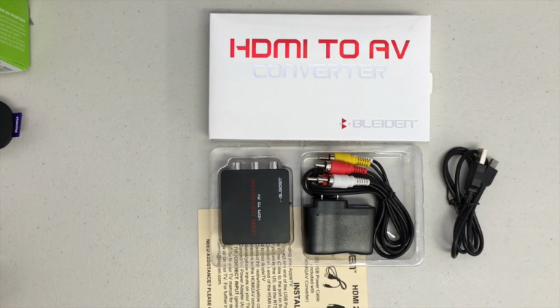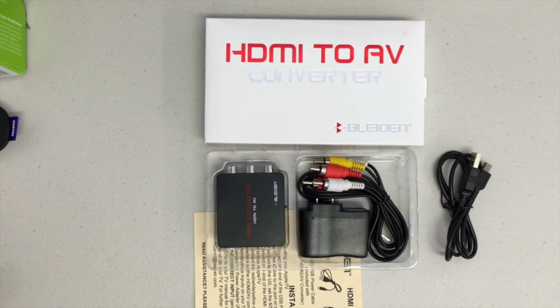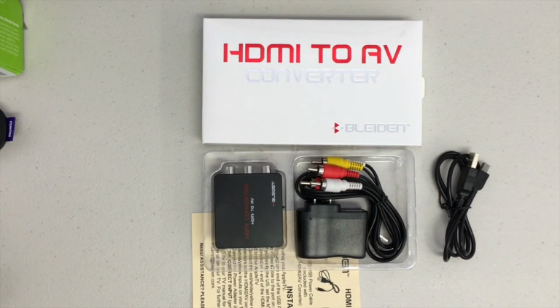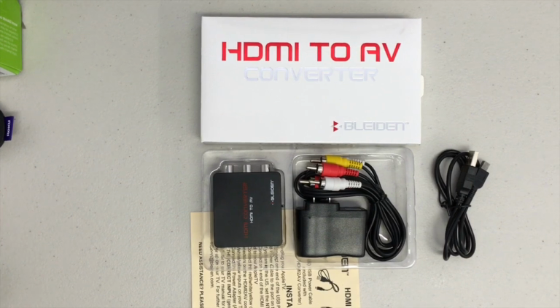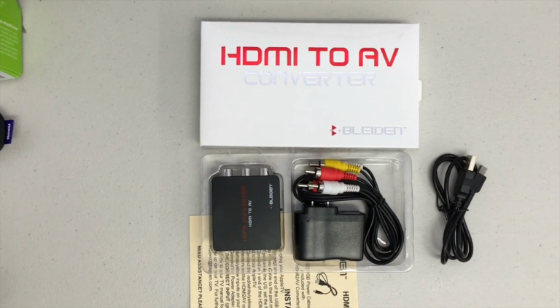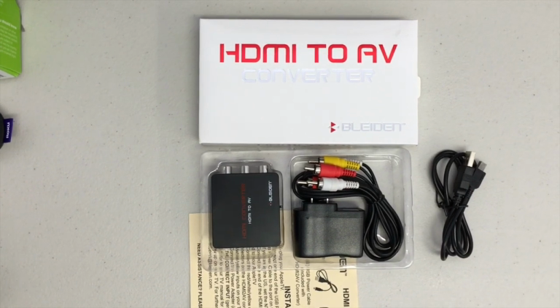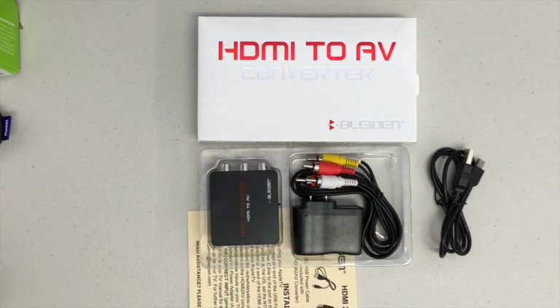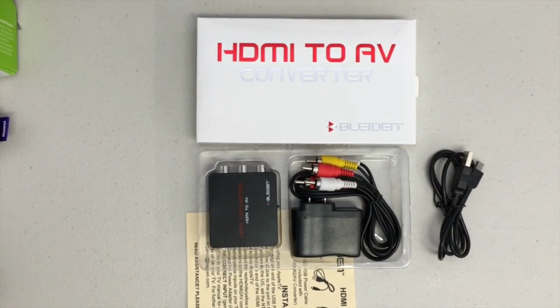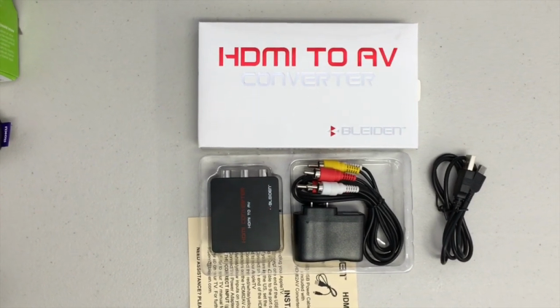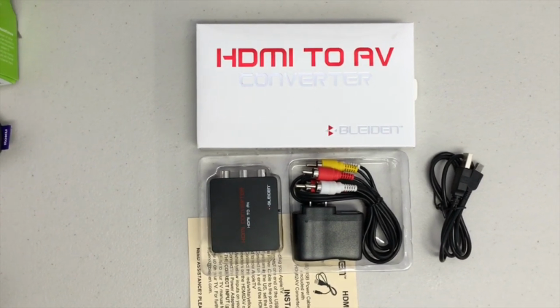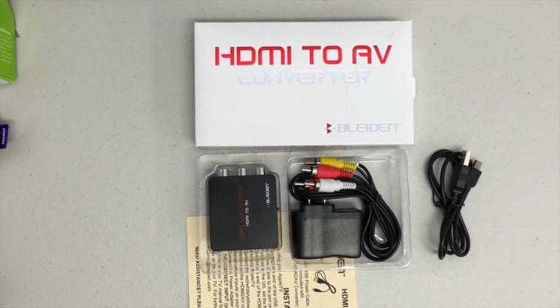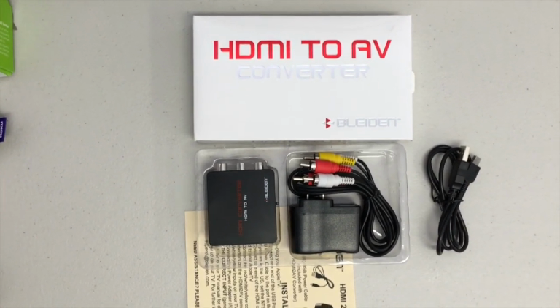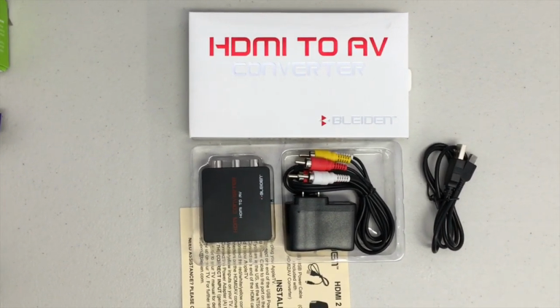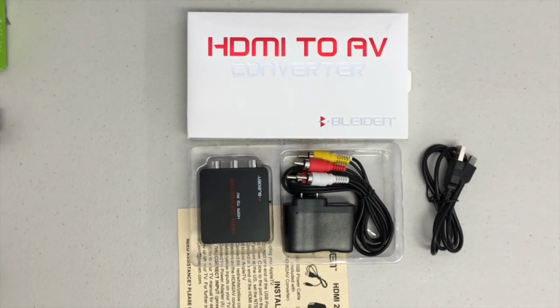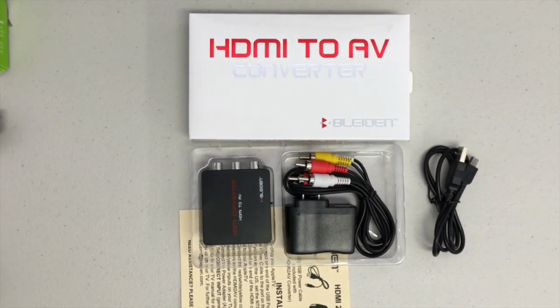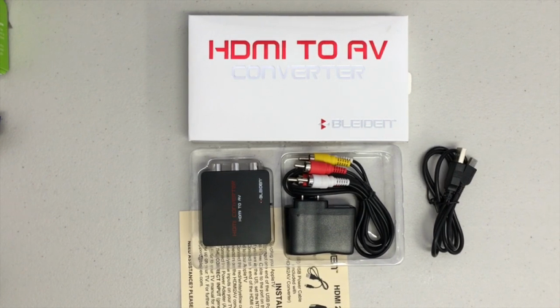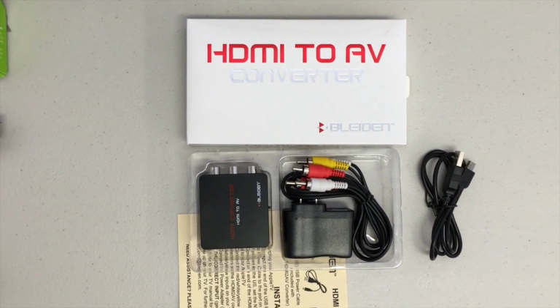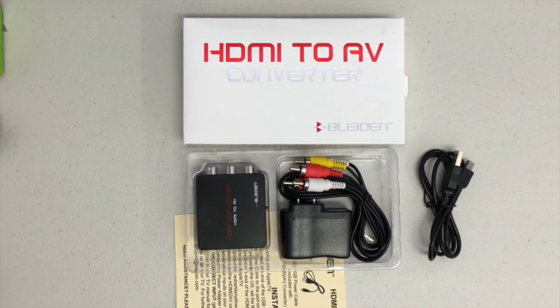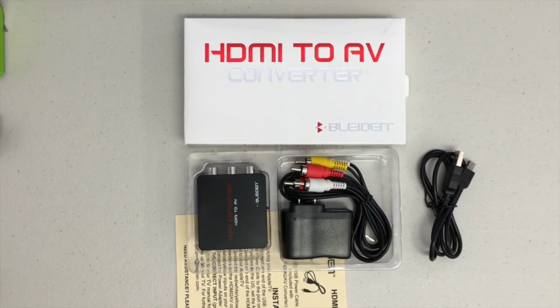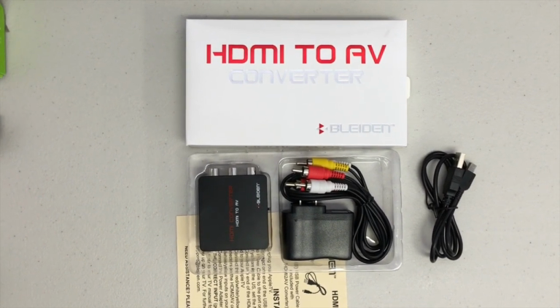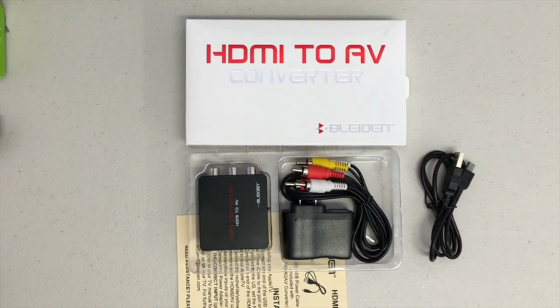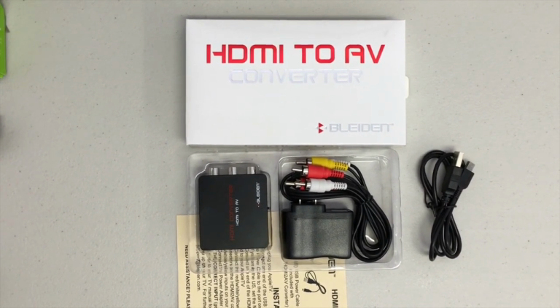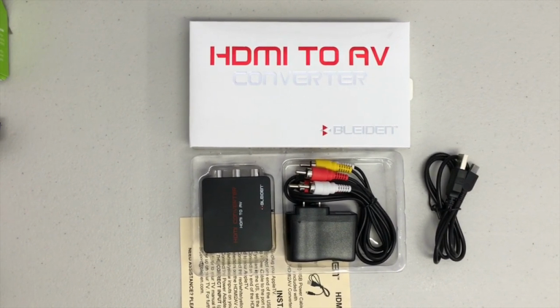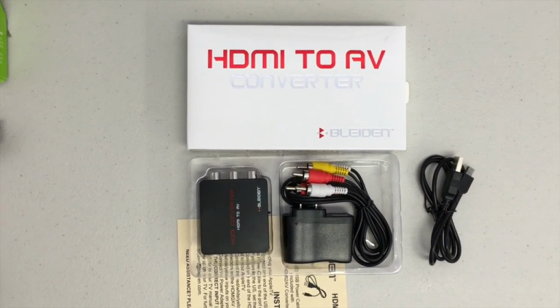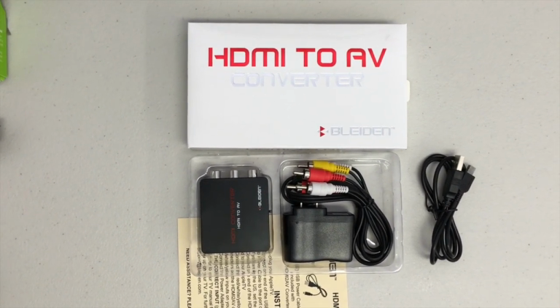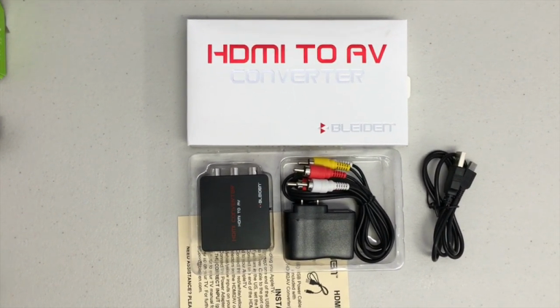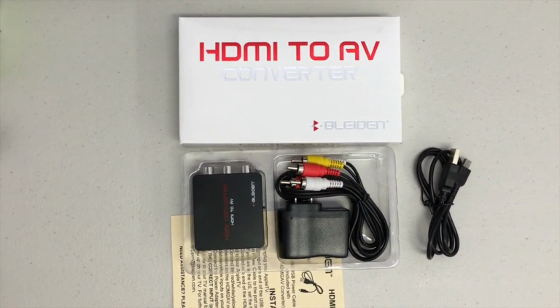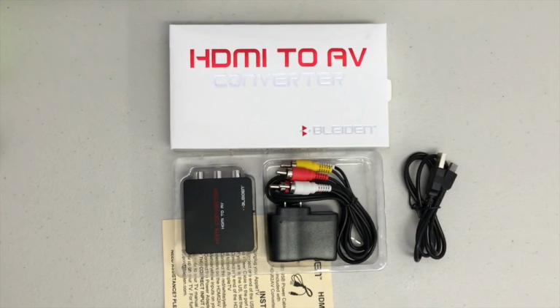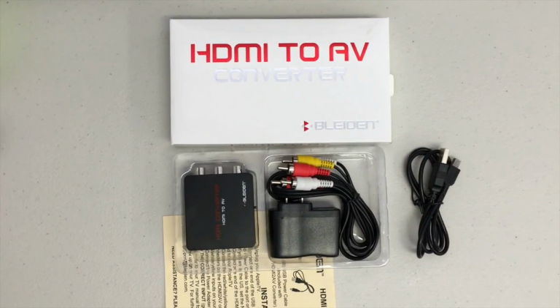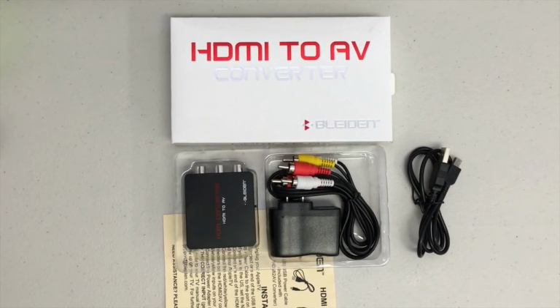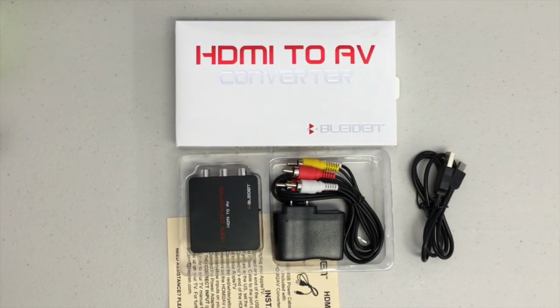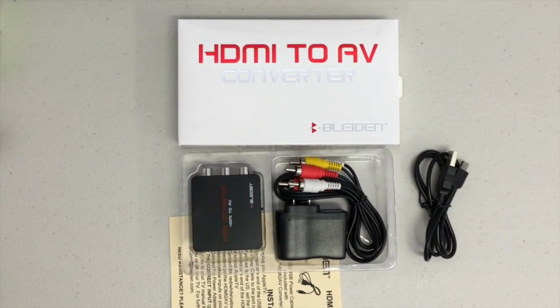This is the Blyden HDMI to AV converter for Roku streaming stick. This is not the correct package for the Roku media player — this one is specifically for the Roku streaming stick.